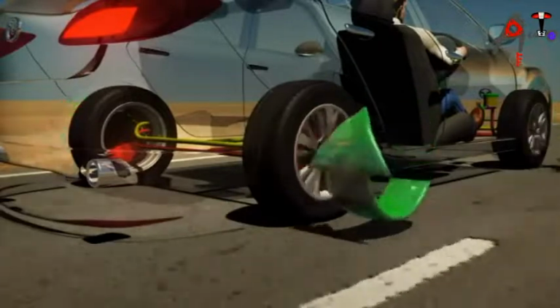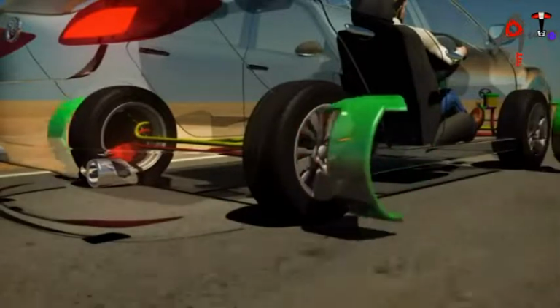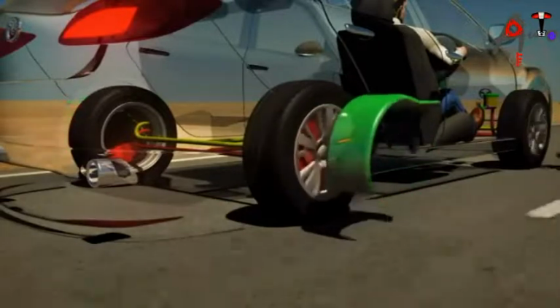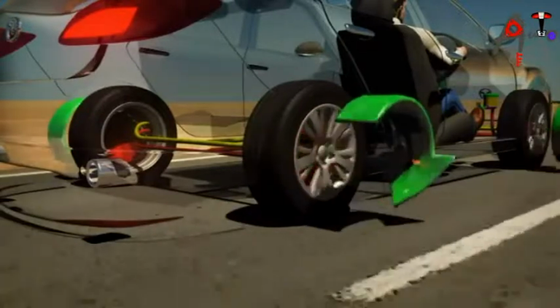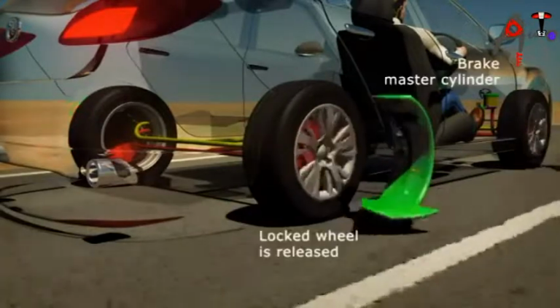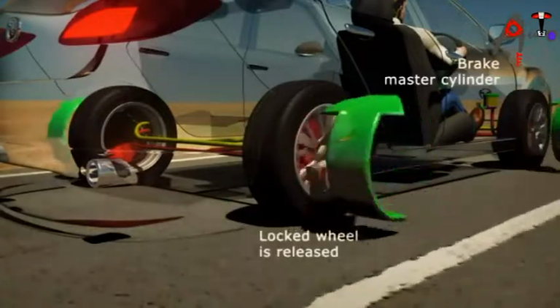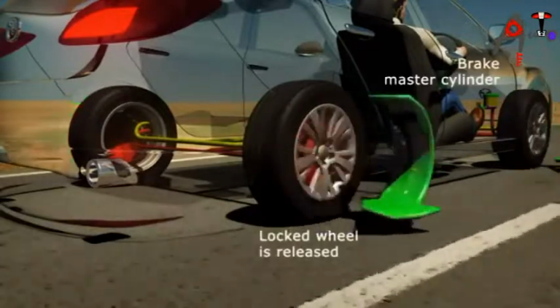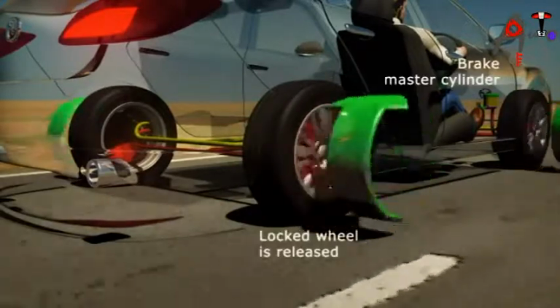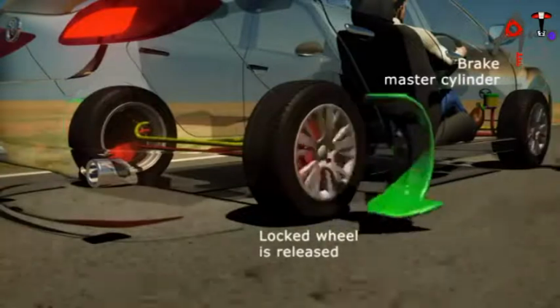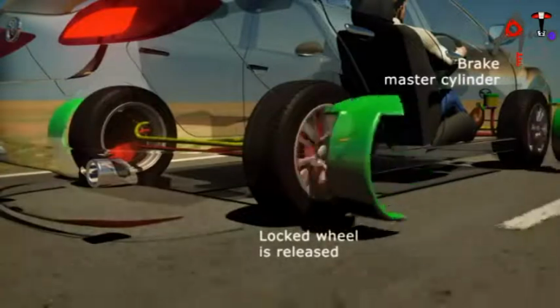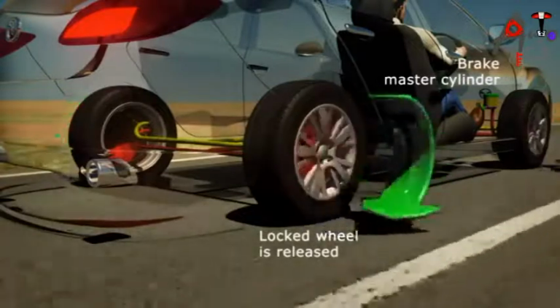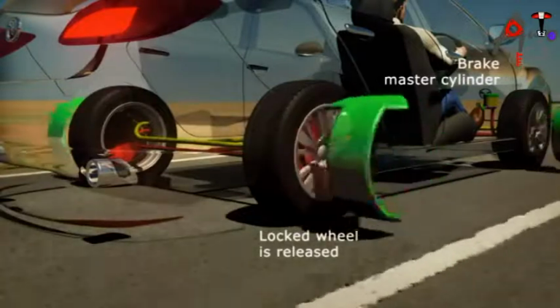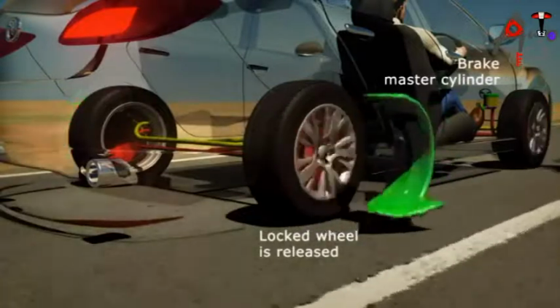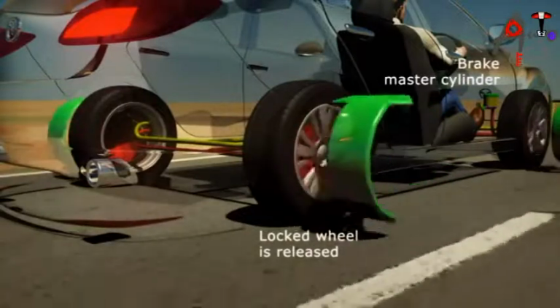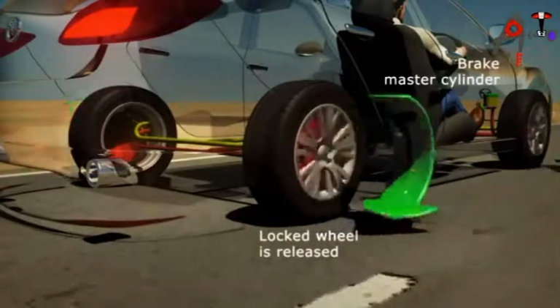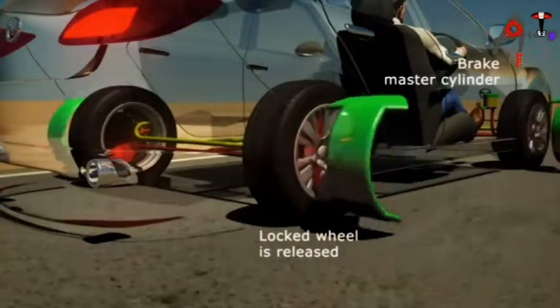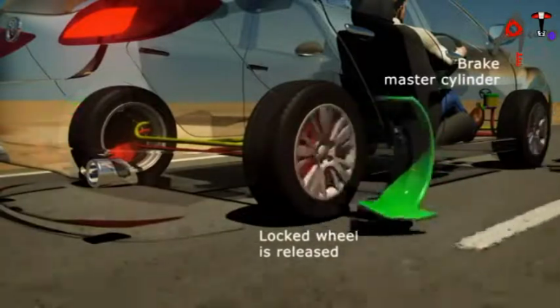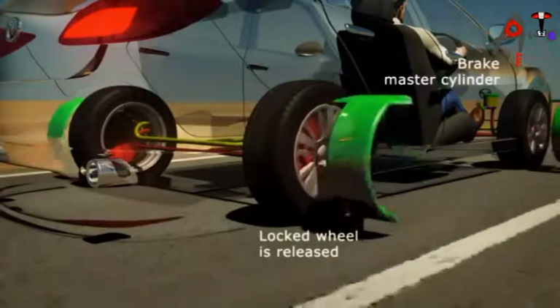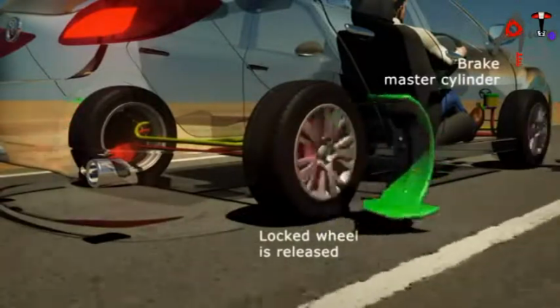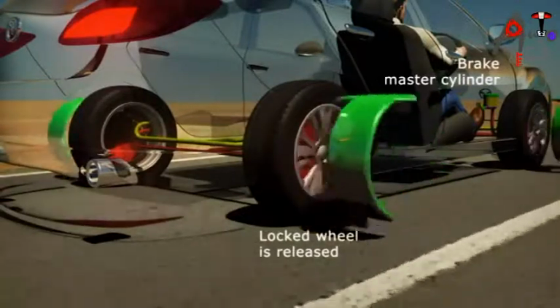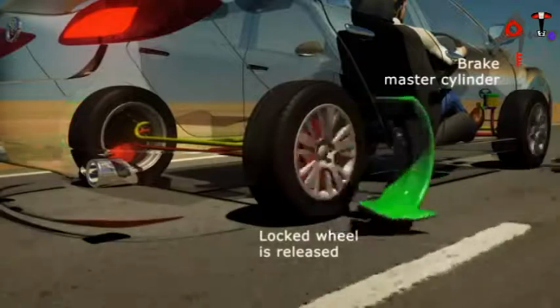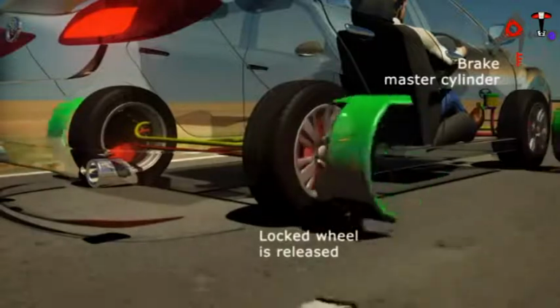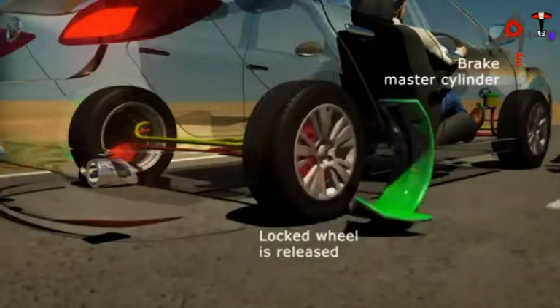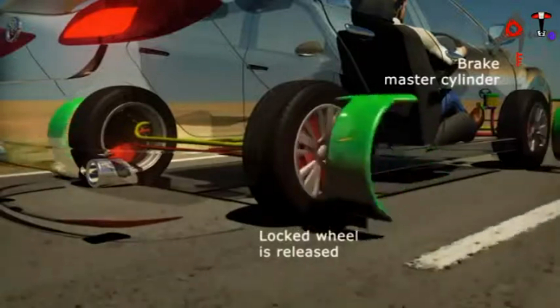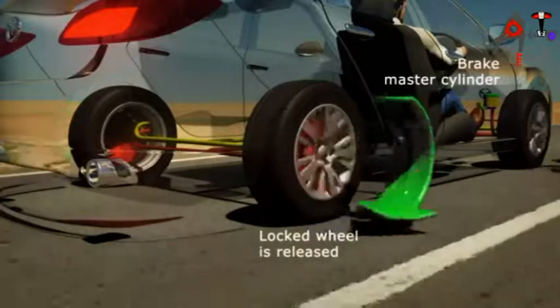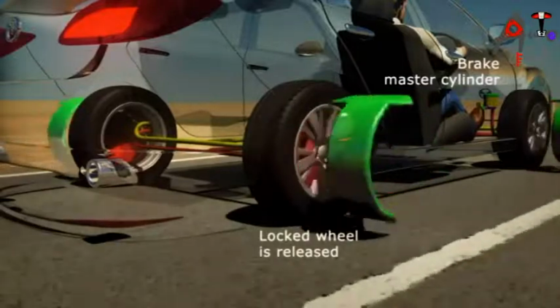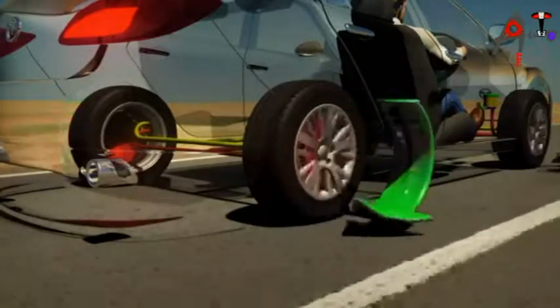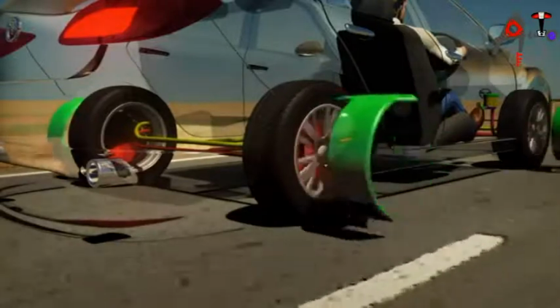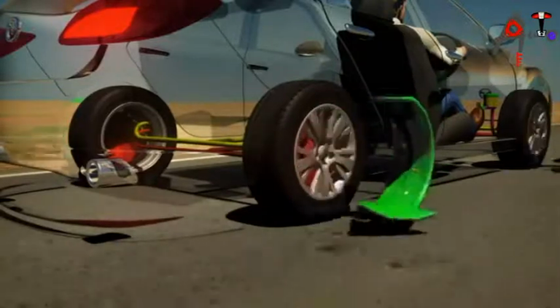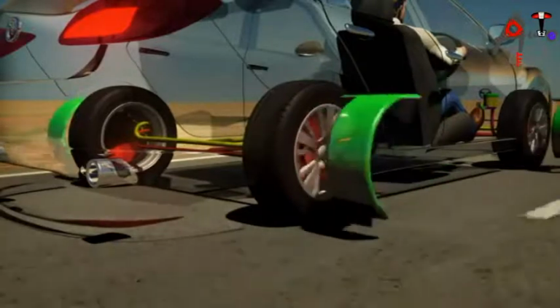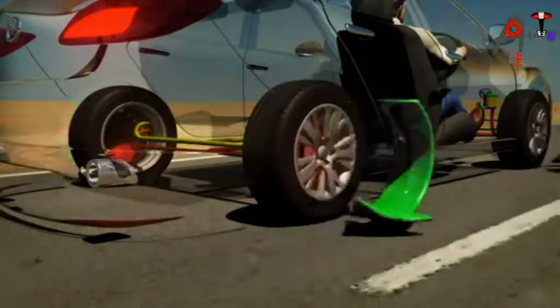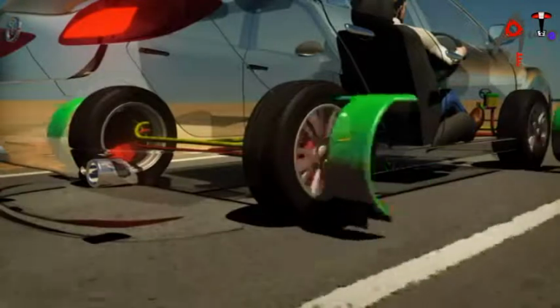the system takes action. It instructs the Brake Master Cylinder to direct brake force away from the locking wheel, so it releases and regains traction. As the wheel begins to turn again,